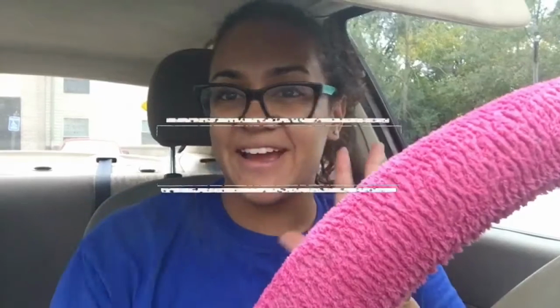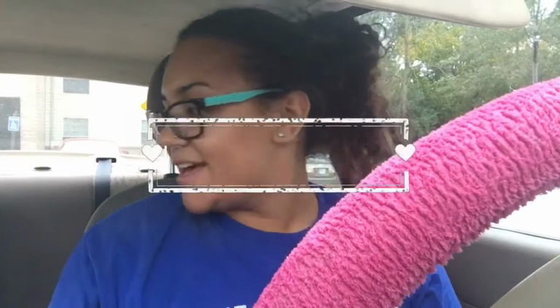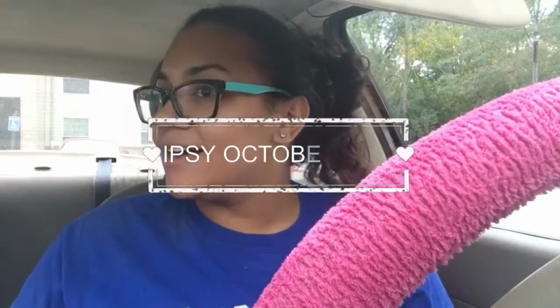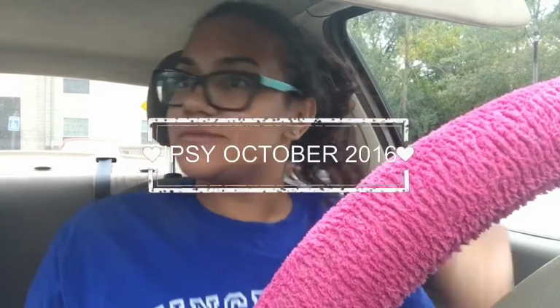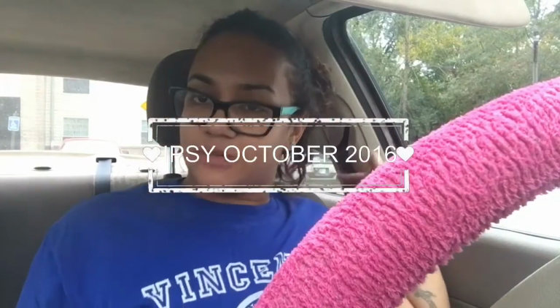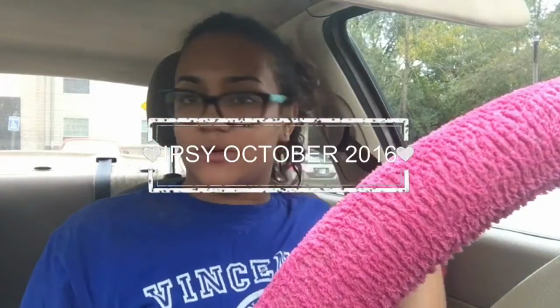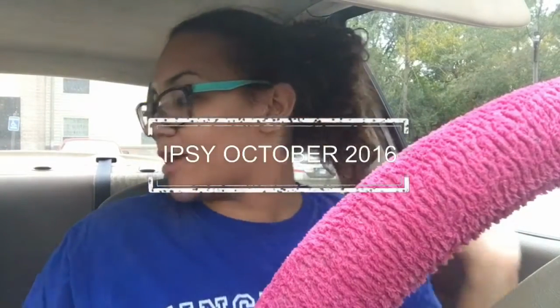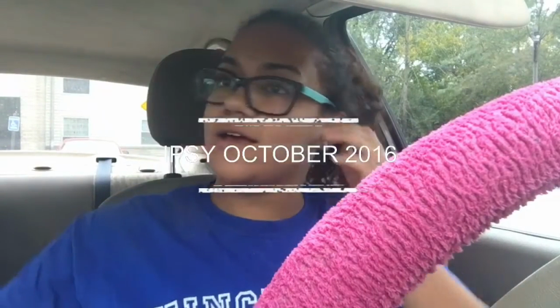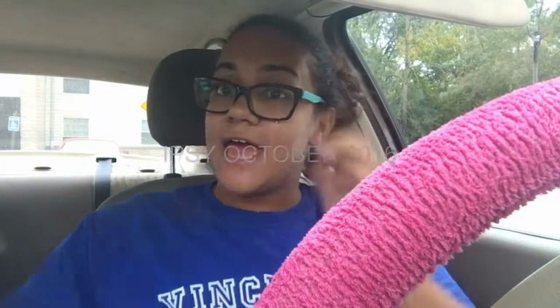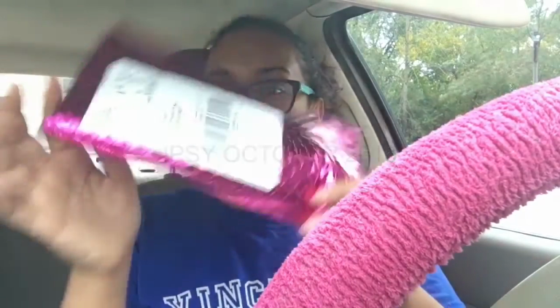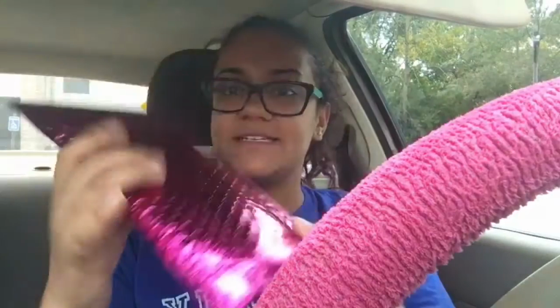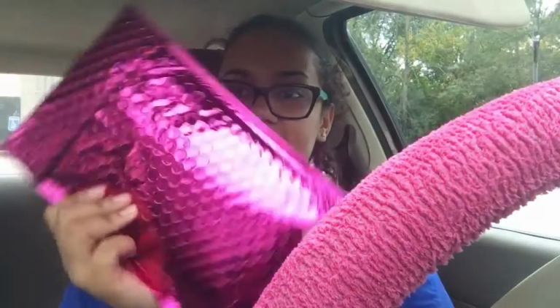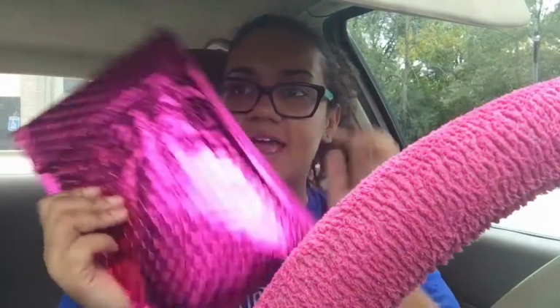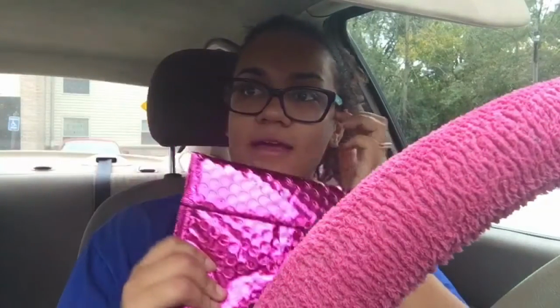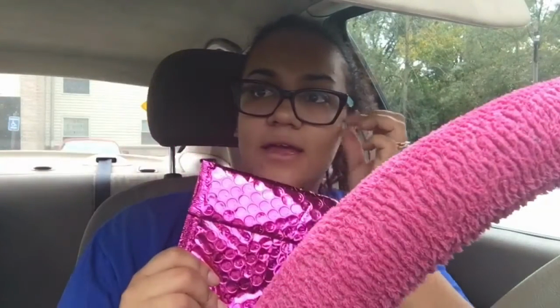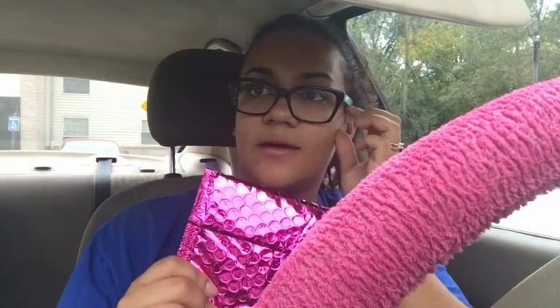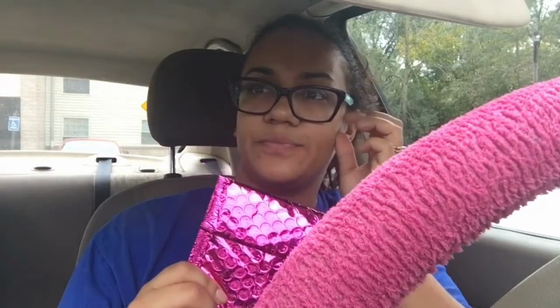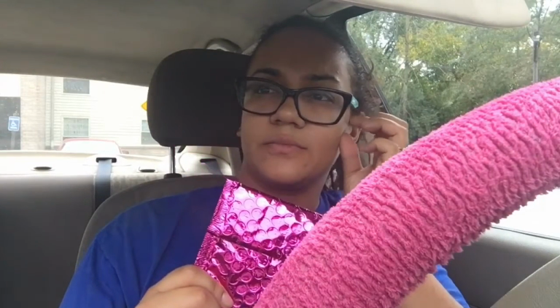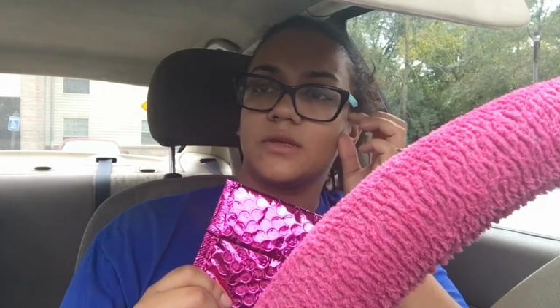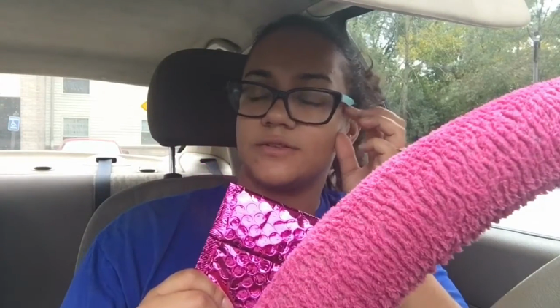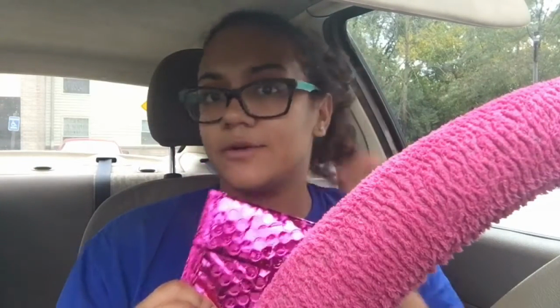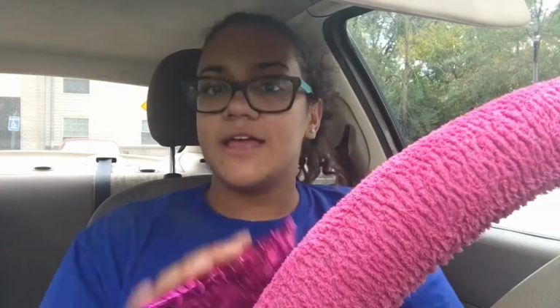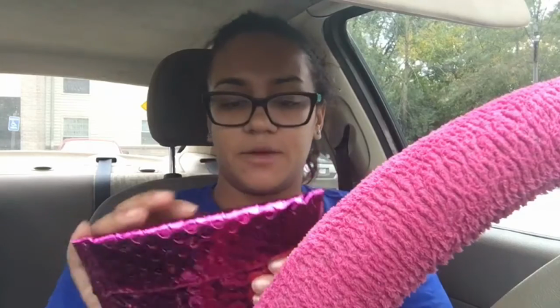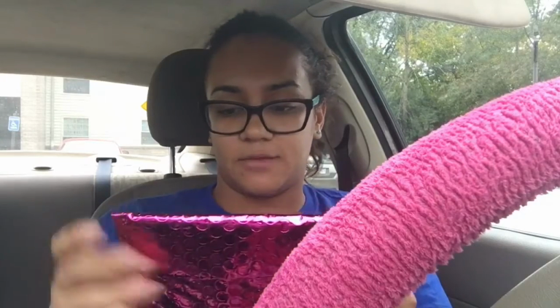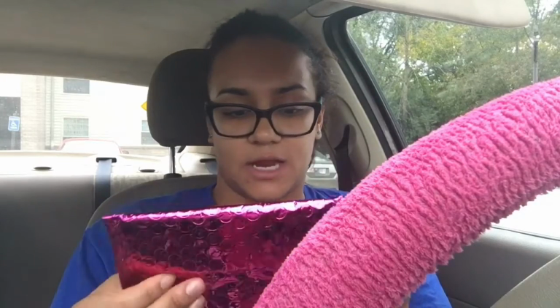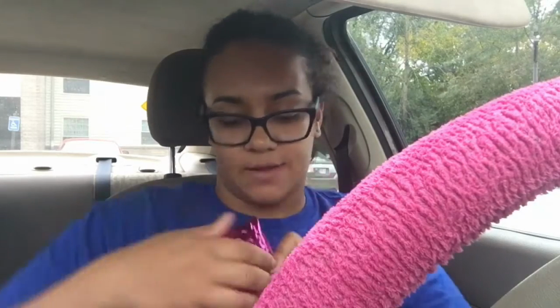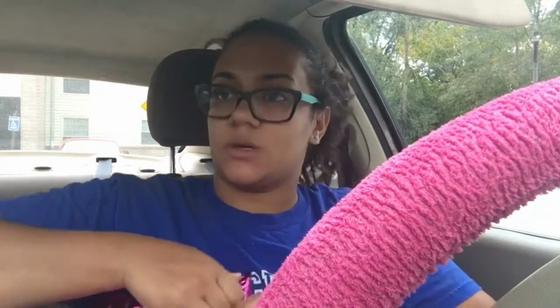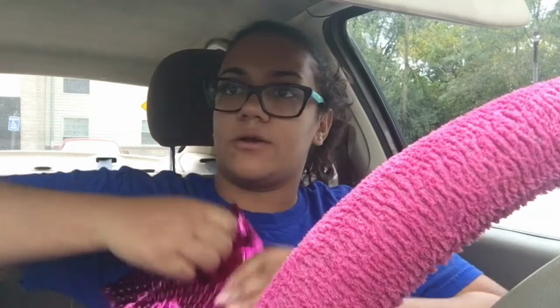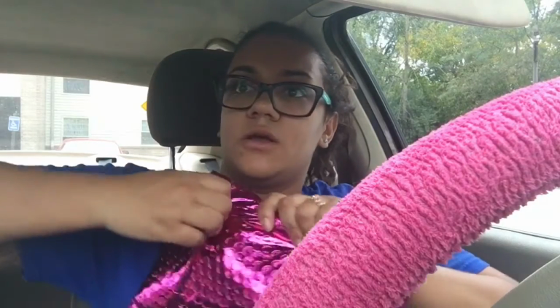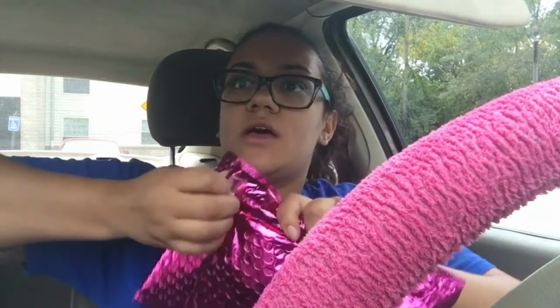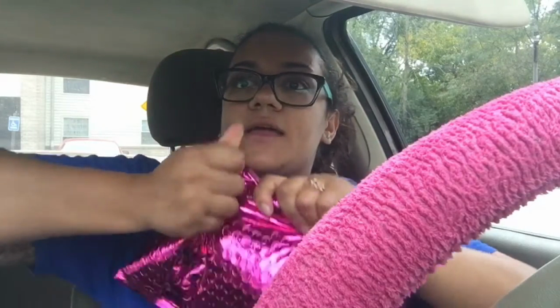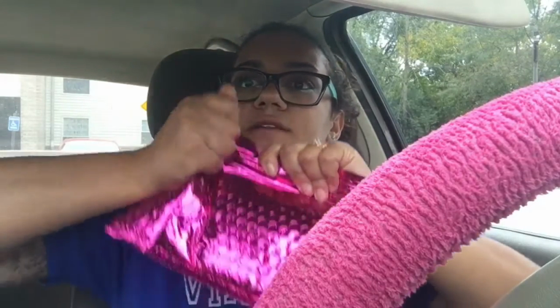Hi you guys. I'm just going to do a video real quick. I got my Ipsy bag in the mail today. Sorry, I was looking at my neighbor. Yeah, so I got my Ipsy bag in the mail today and I'm just going to do a quick little unbagging of it.